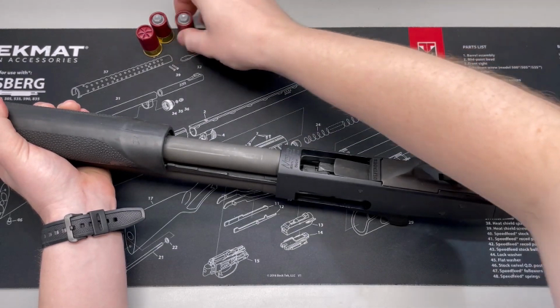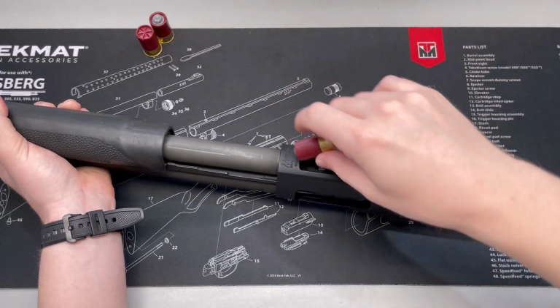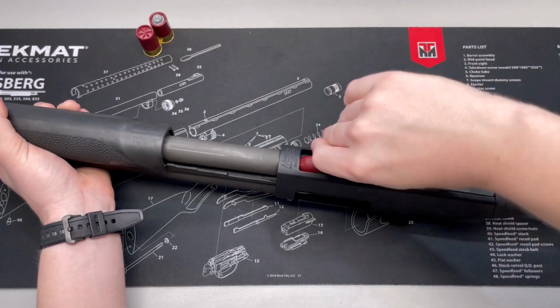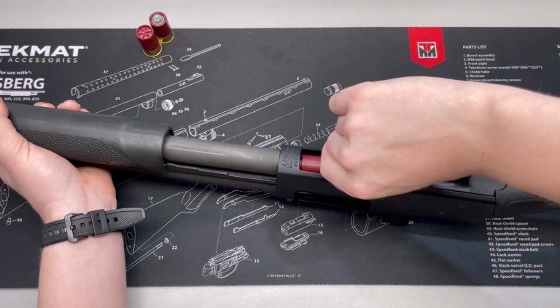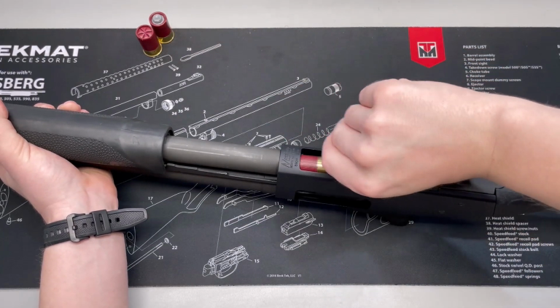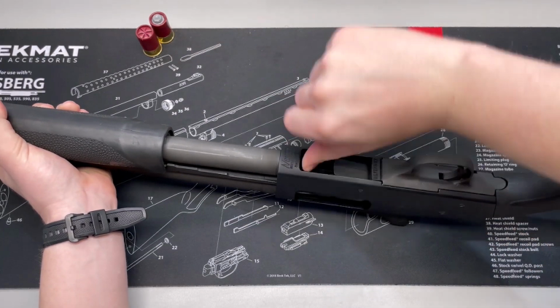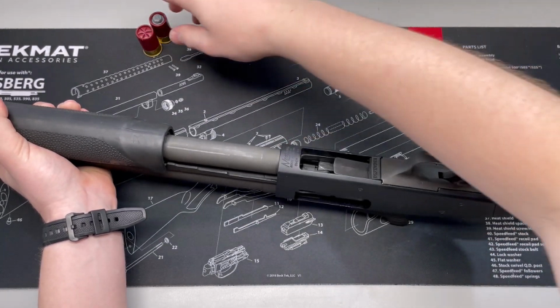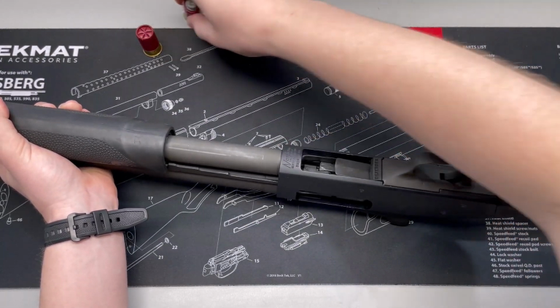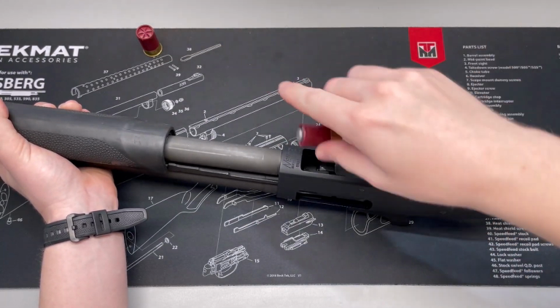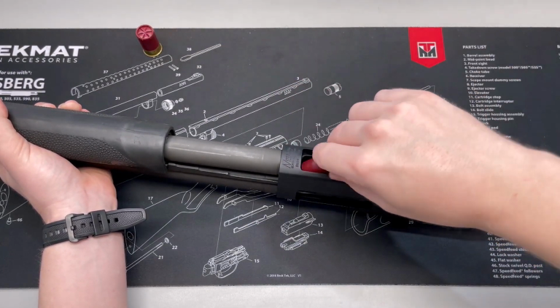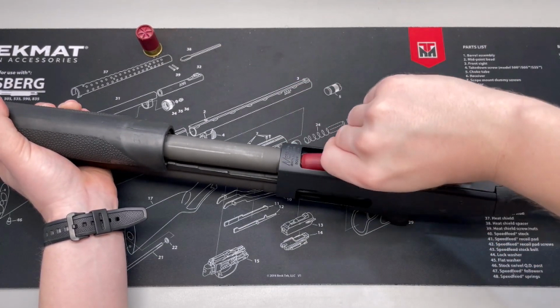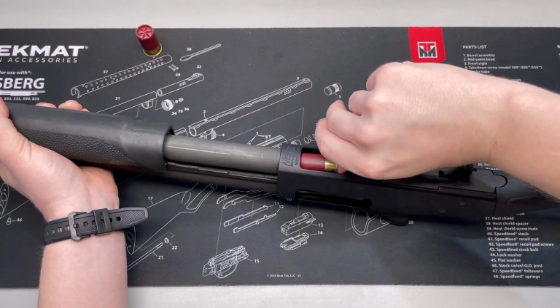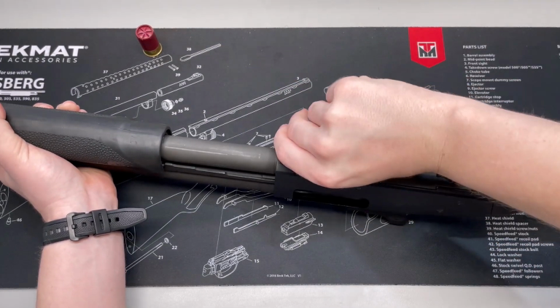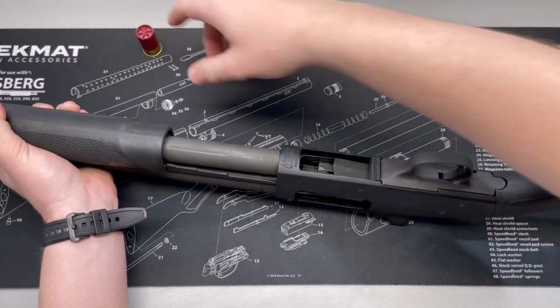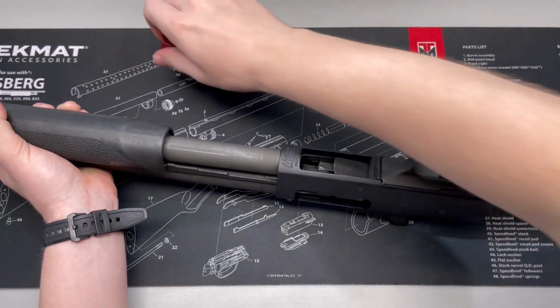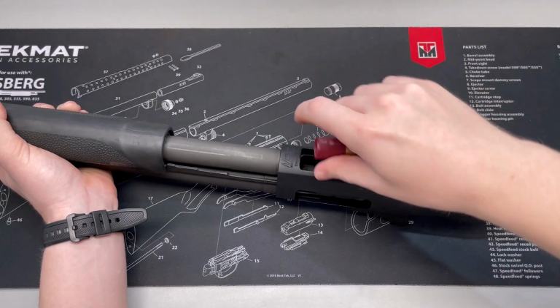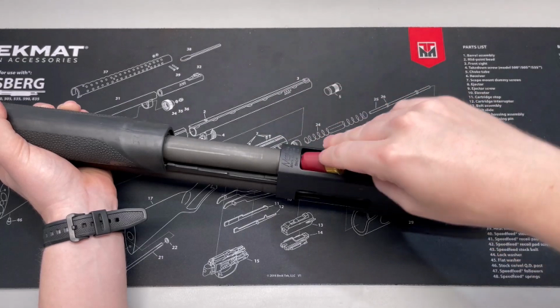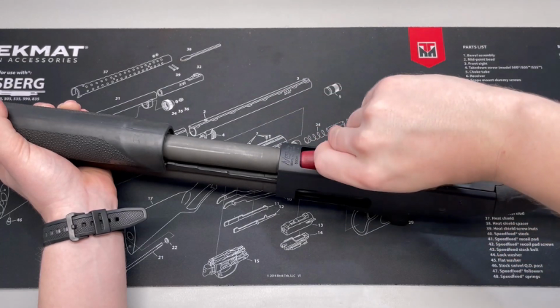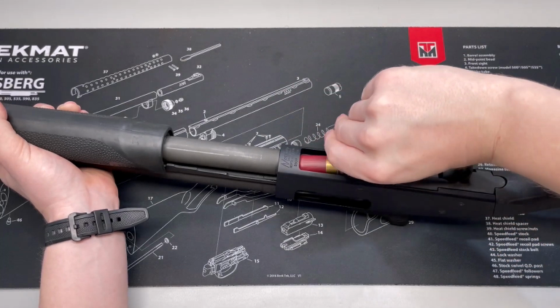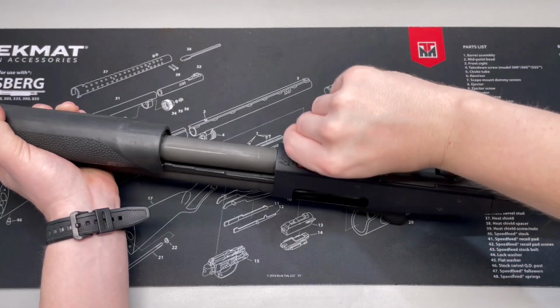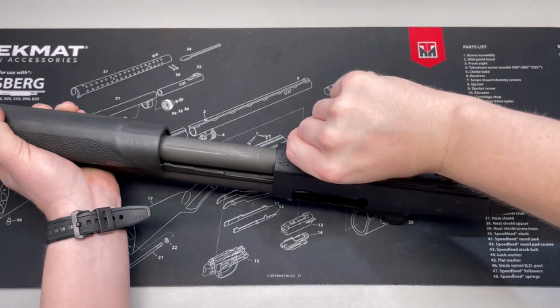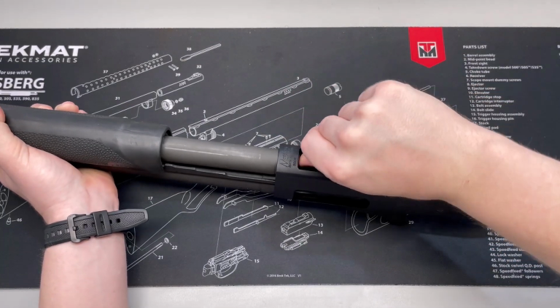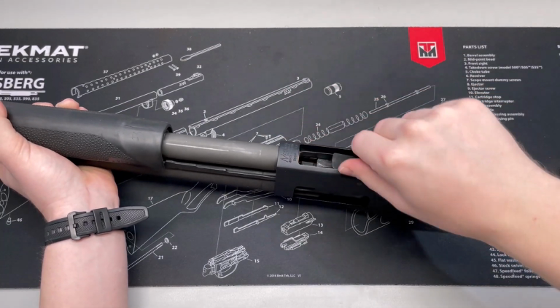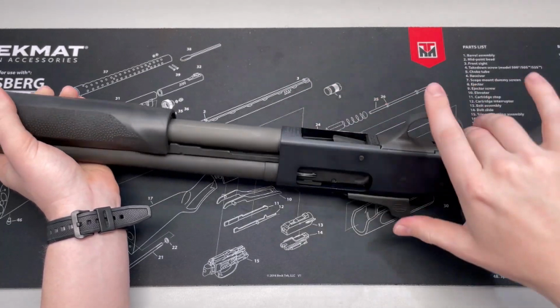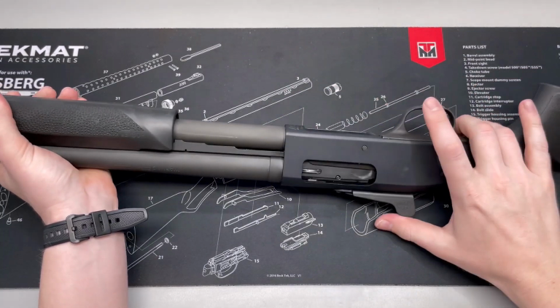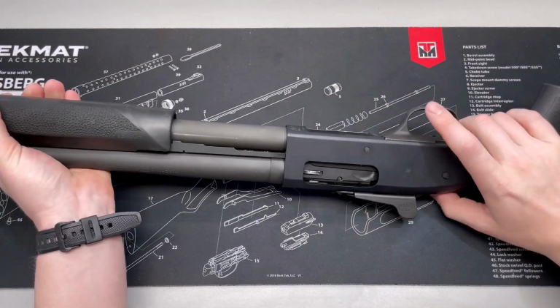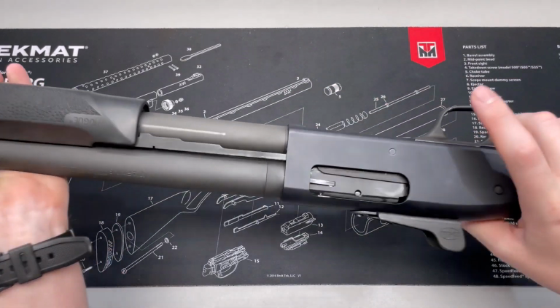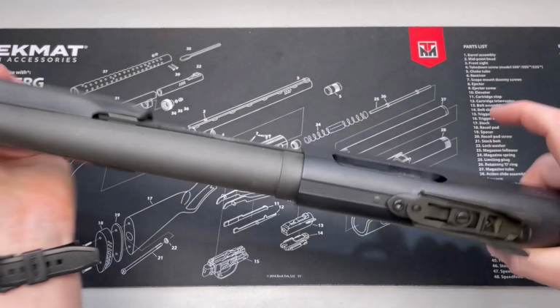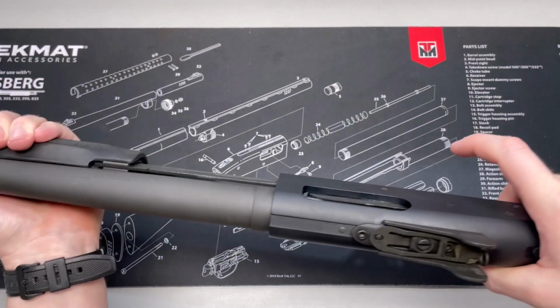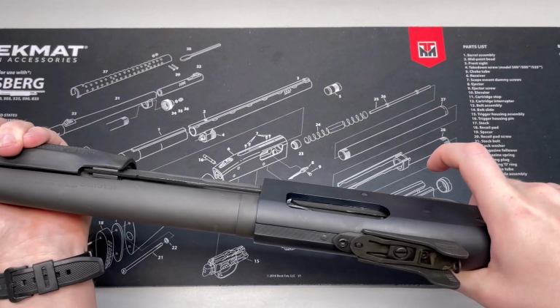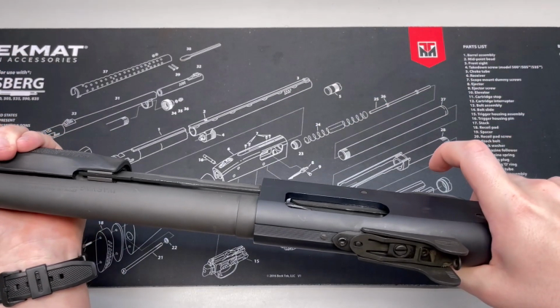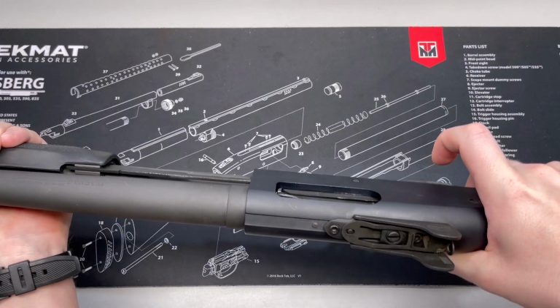Again, the firing pin is removed from this and we are in a safe location. There we go — that is full capacity. So let's just try this real quick.